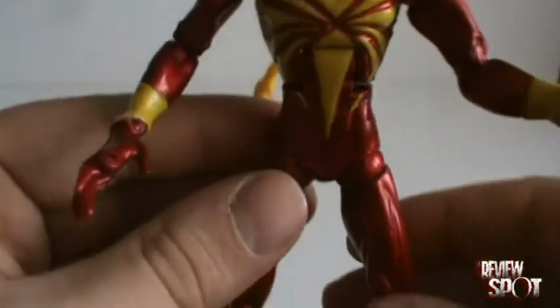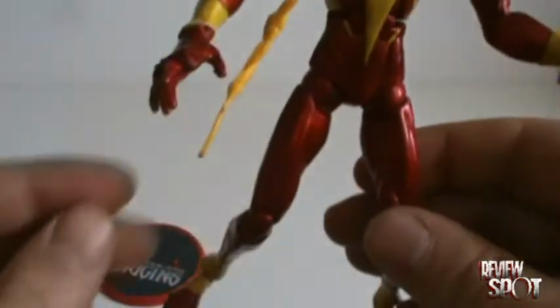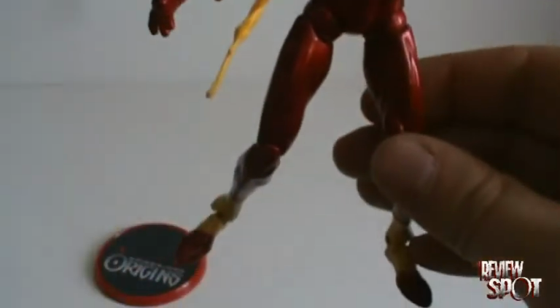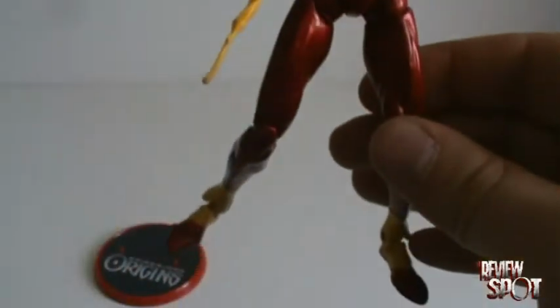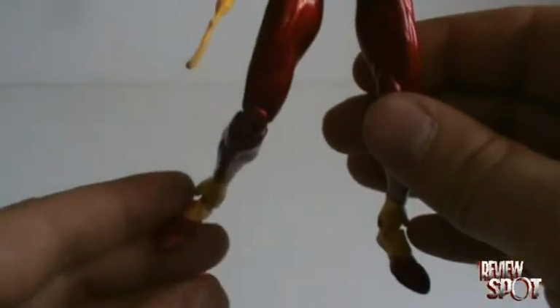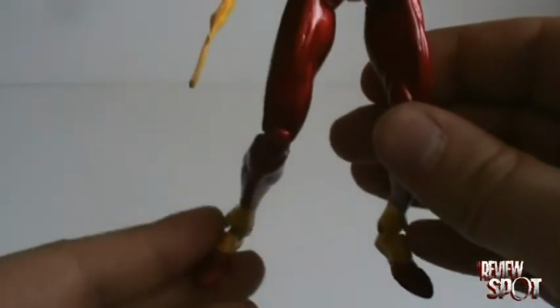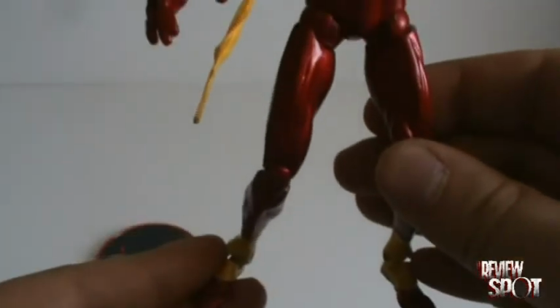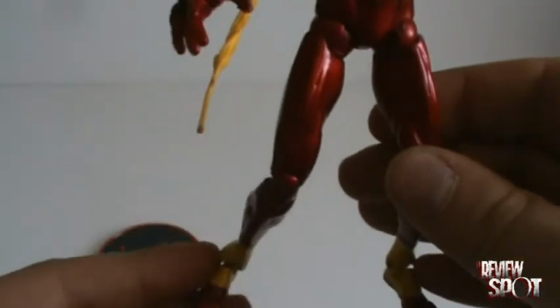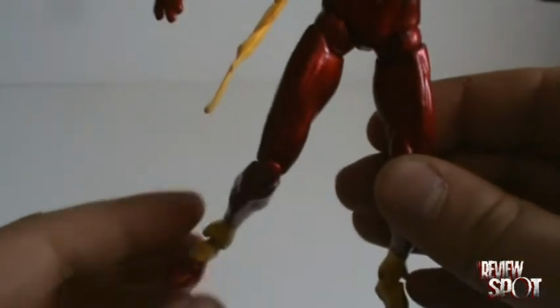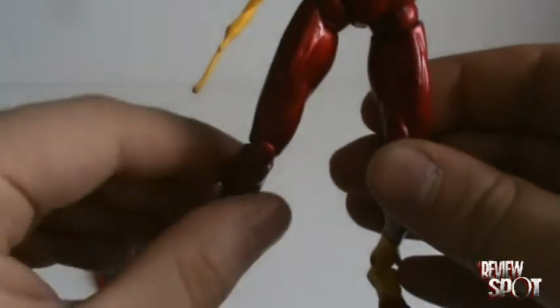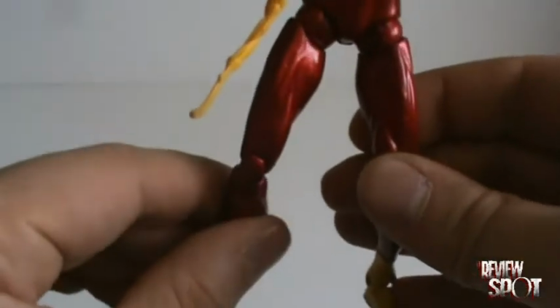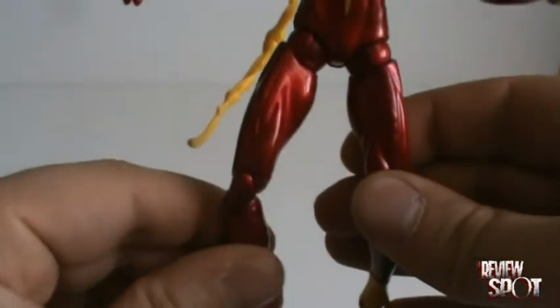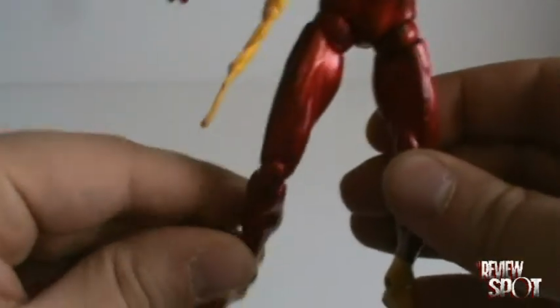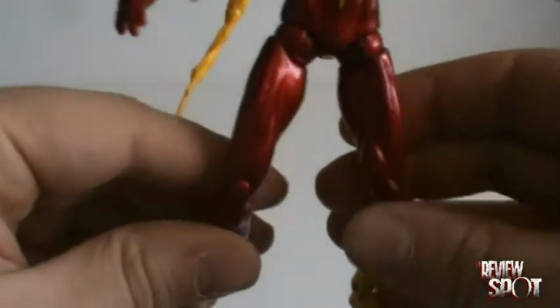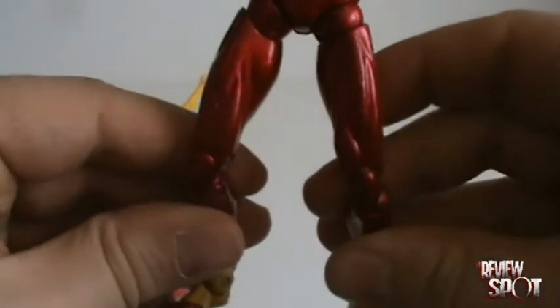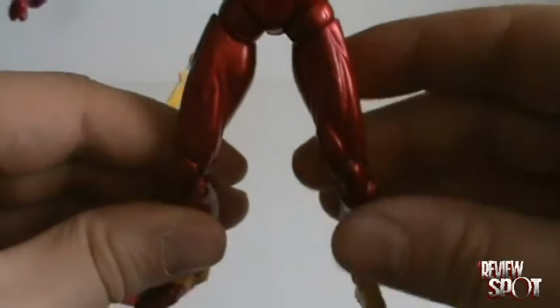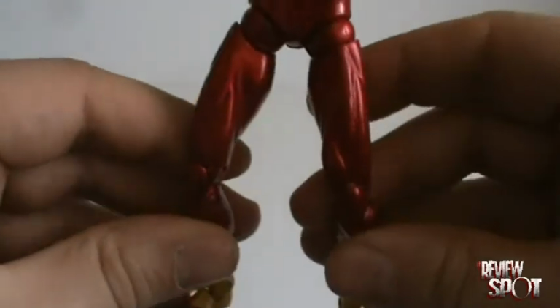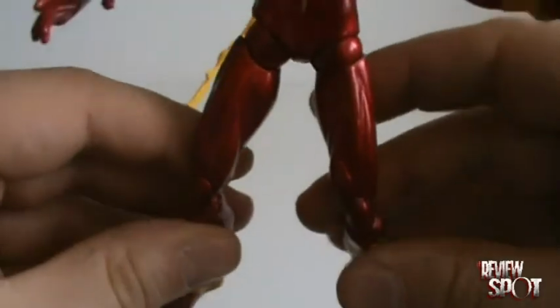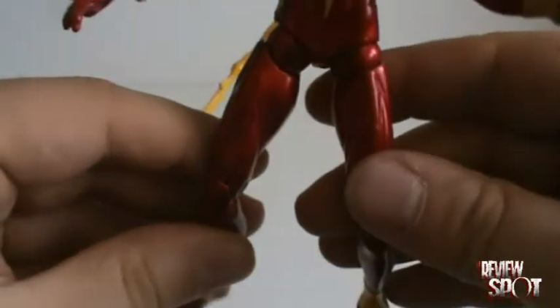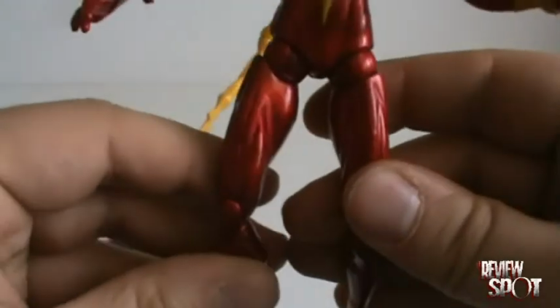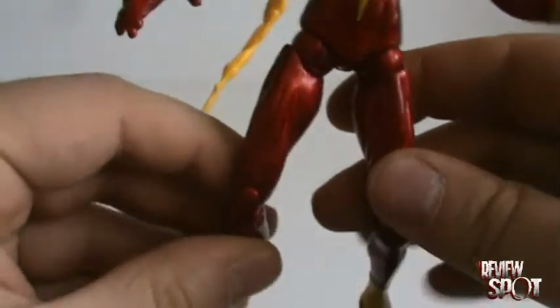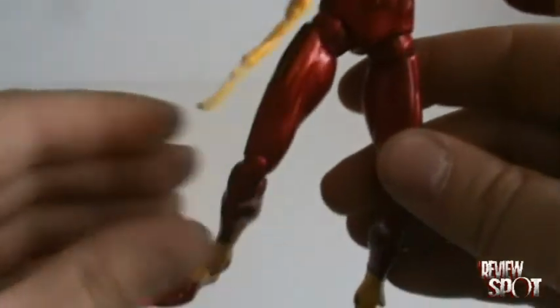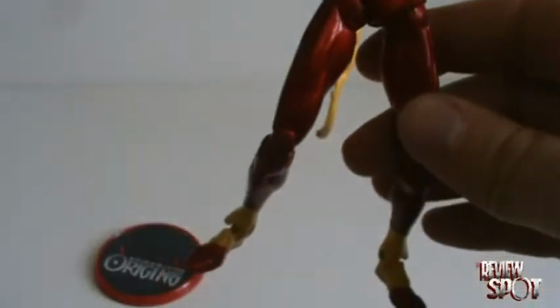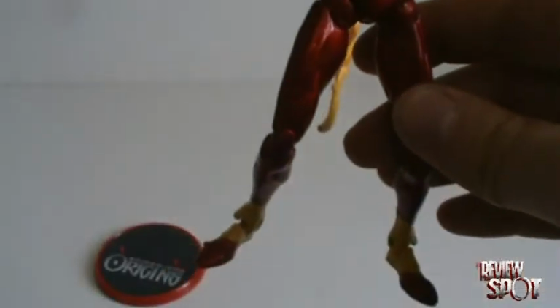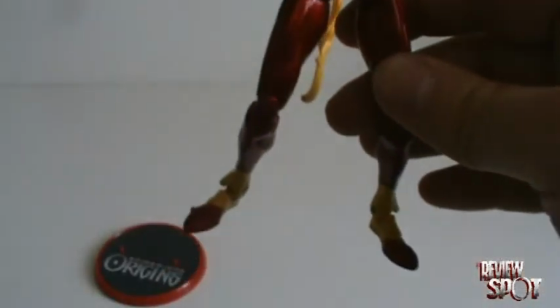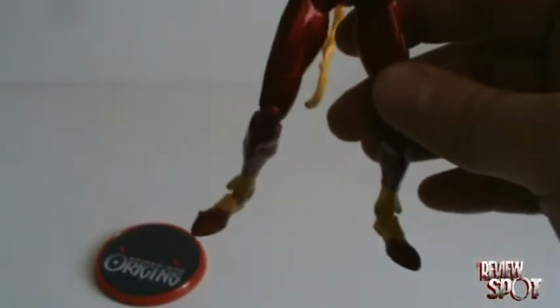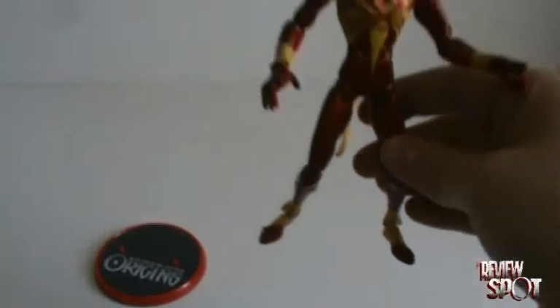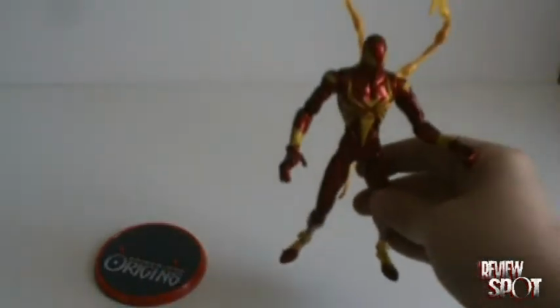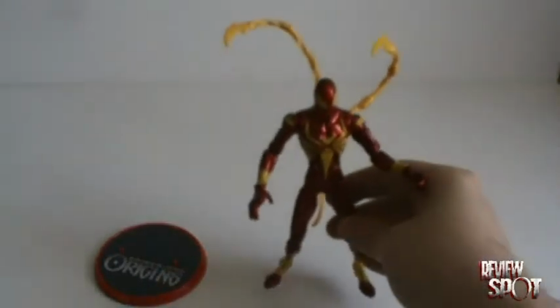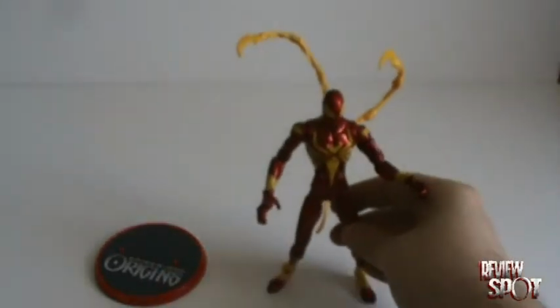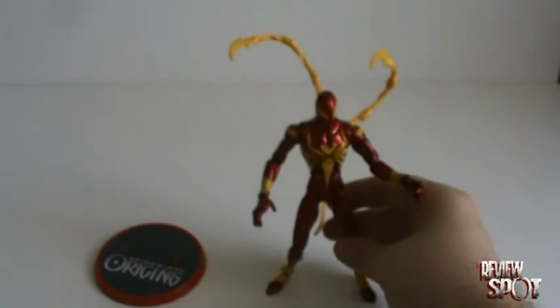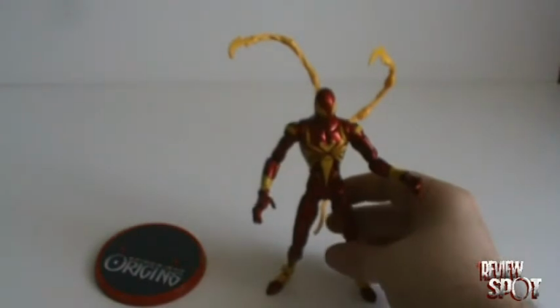I still have a bit of a problem with him standing right, but I'm moving him around a little bit more. I'm trying to get him a little limbered up, so he does stand a little bit better.